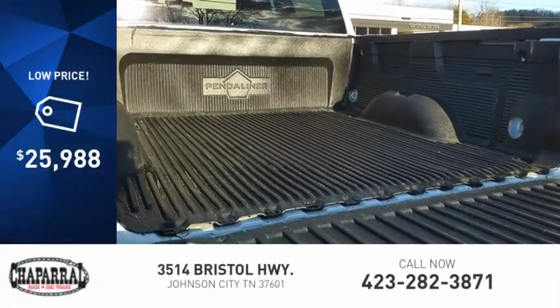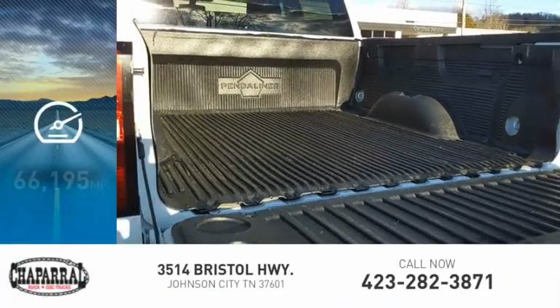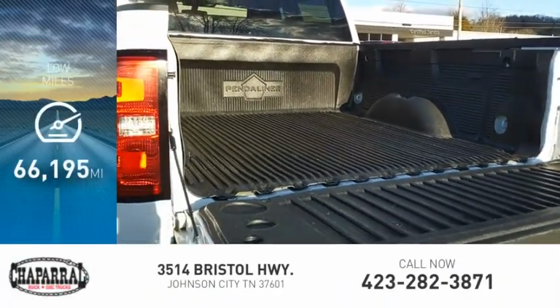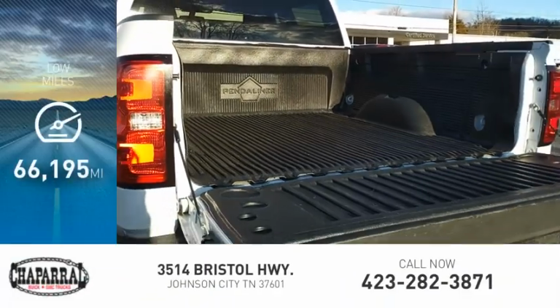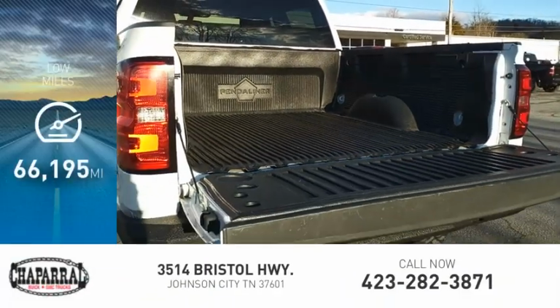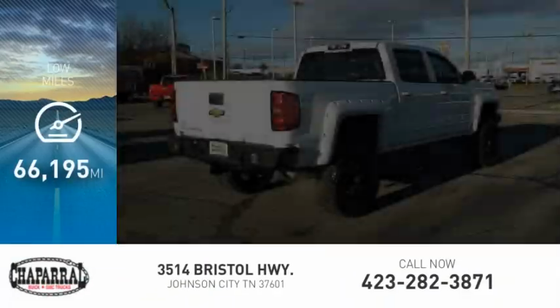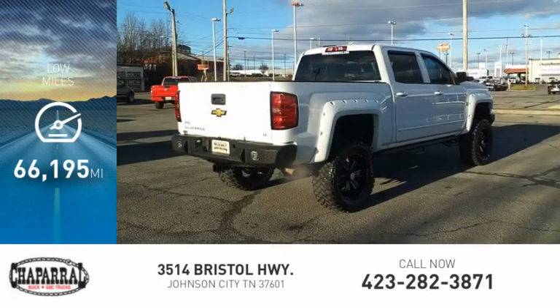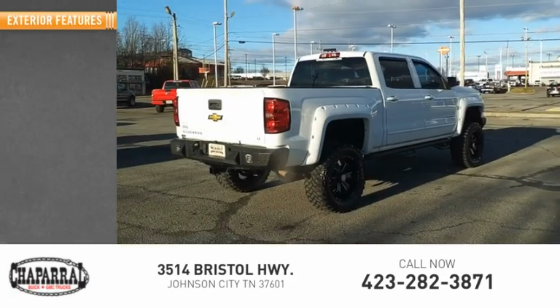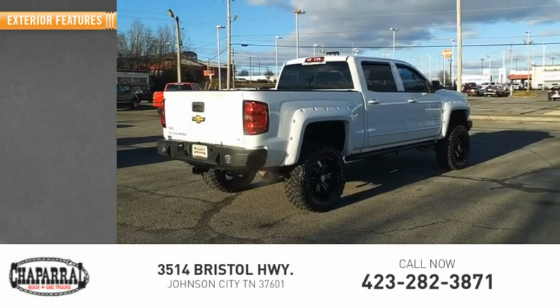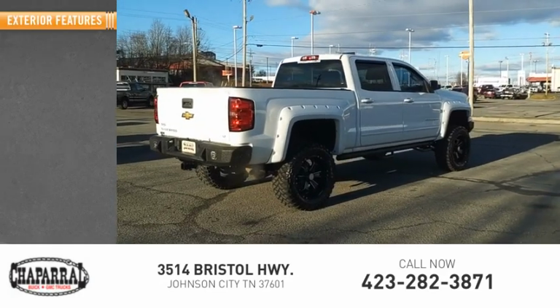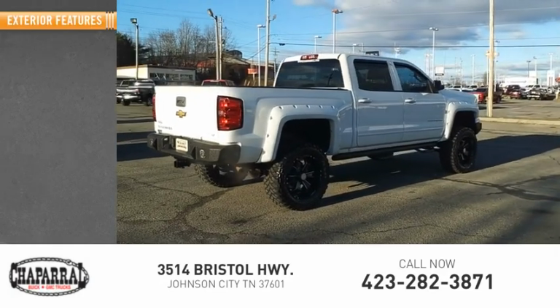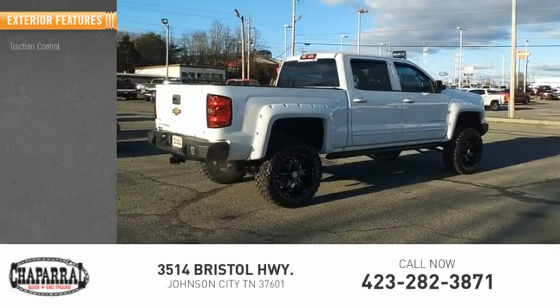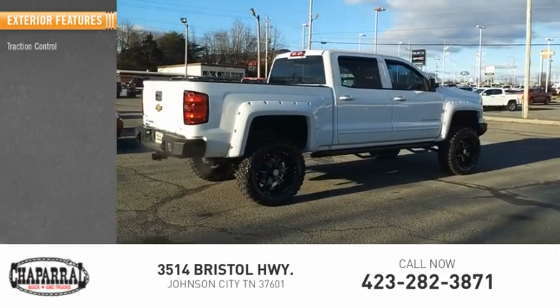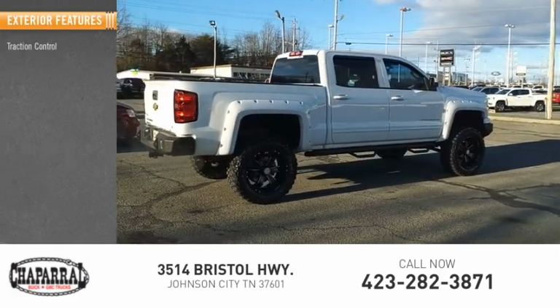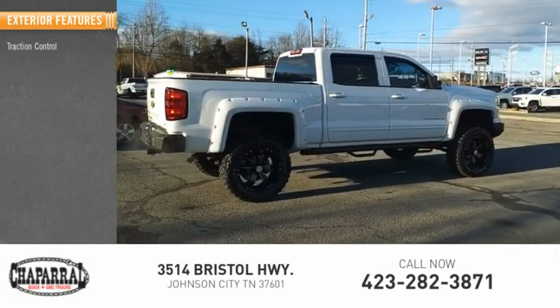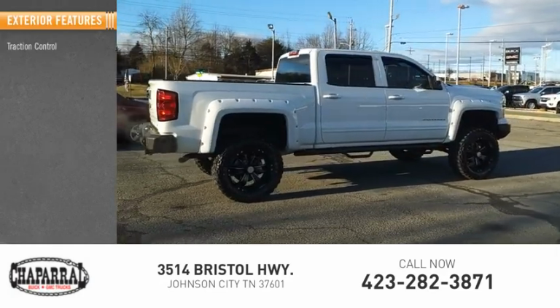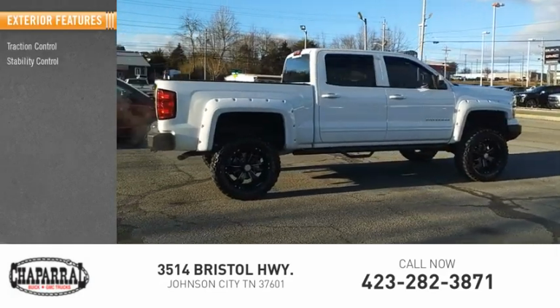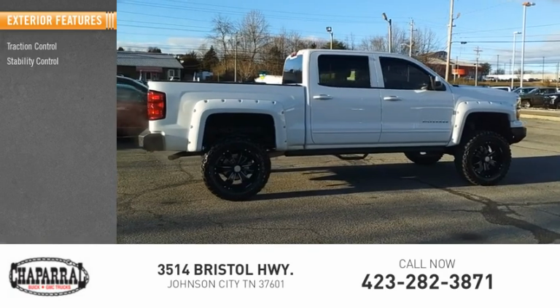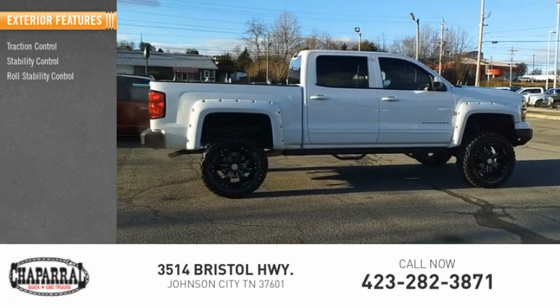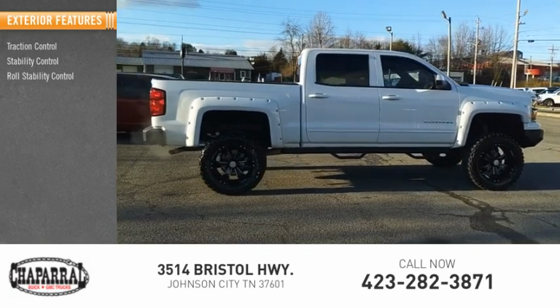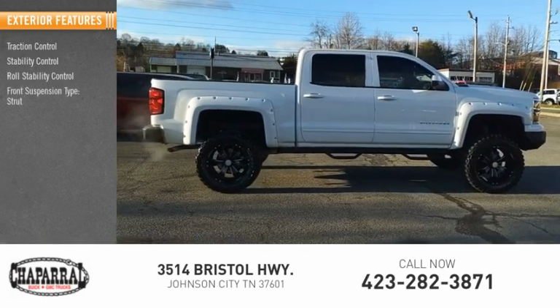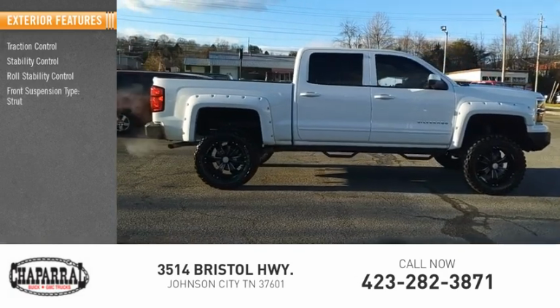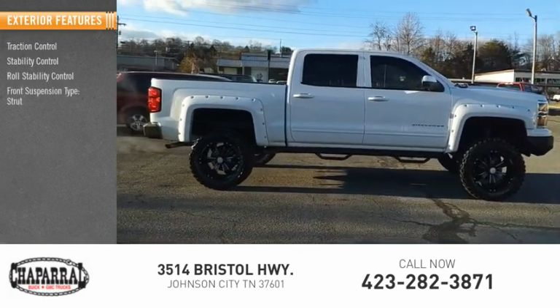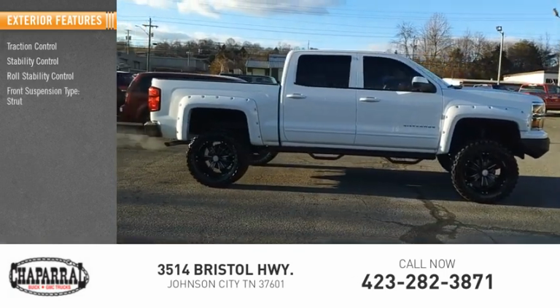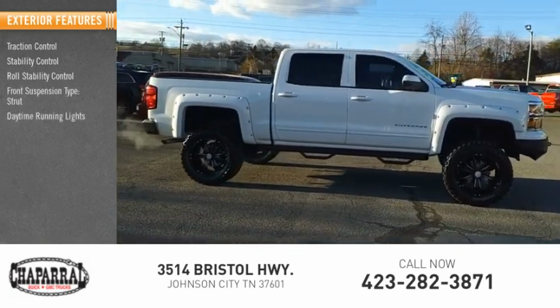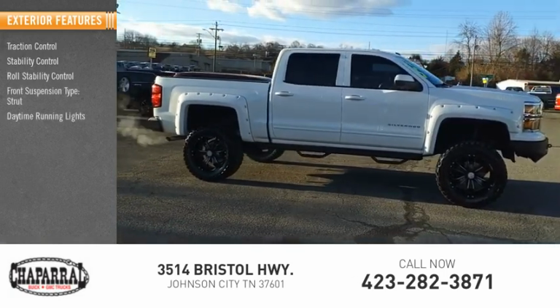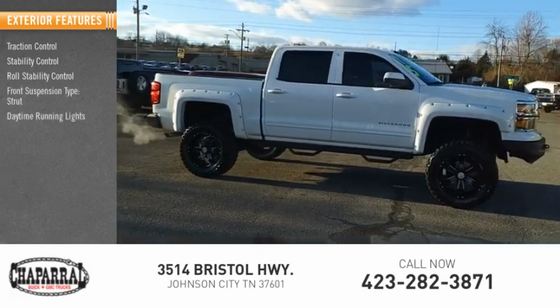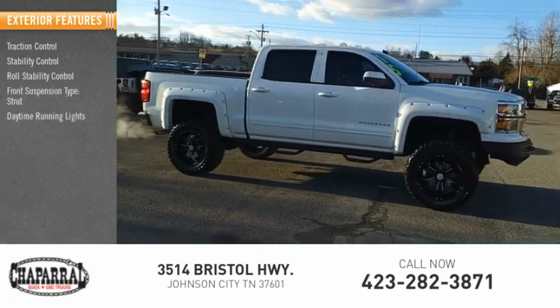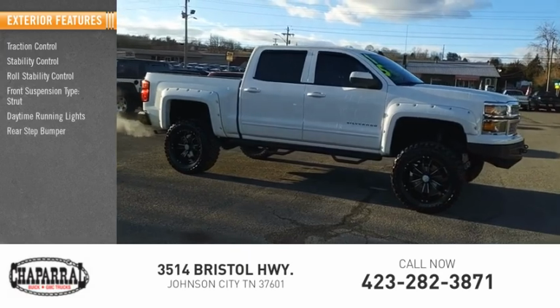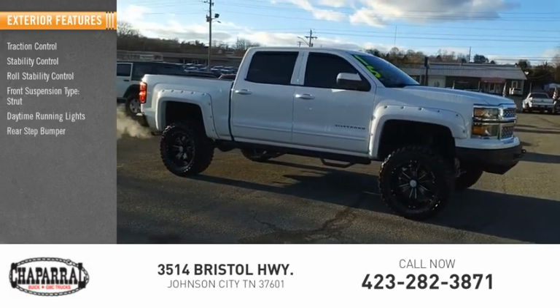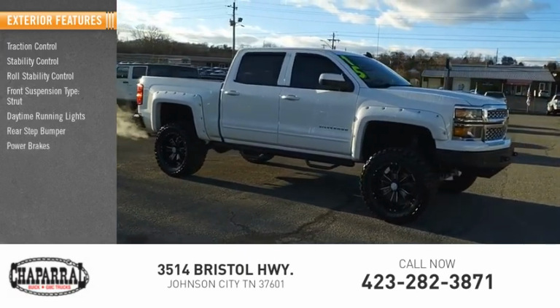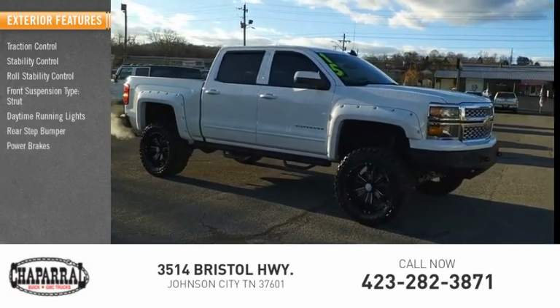This vehicle has less than 70,000 miles. Here are some of this vehicle's great options: traction control, stability control, roll stability control, front suspension type strut, daytime running lights, rear step bumper, and power brakes.